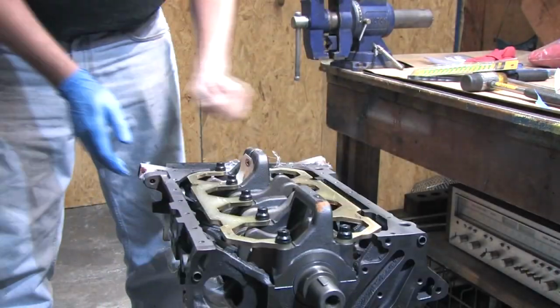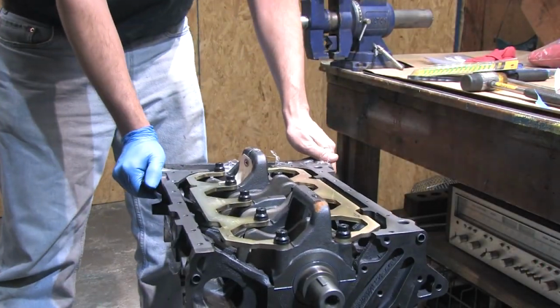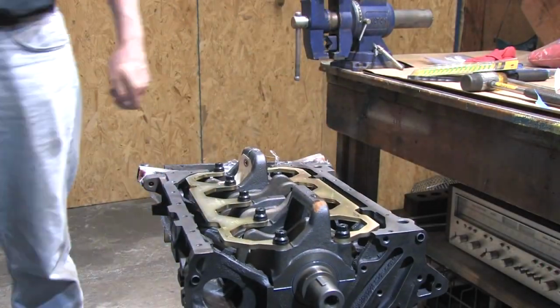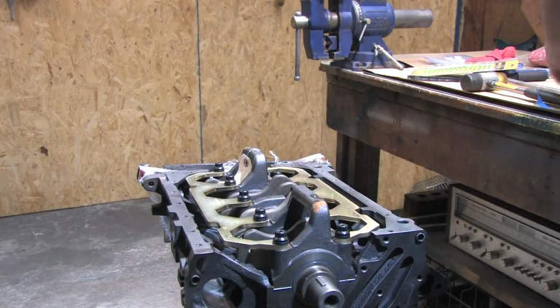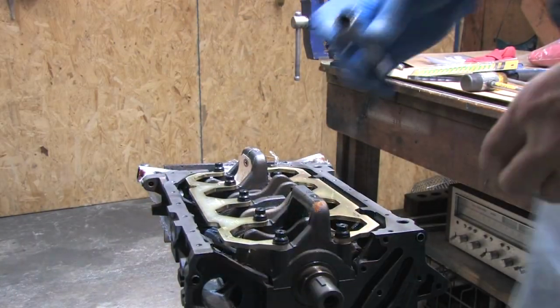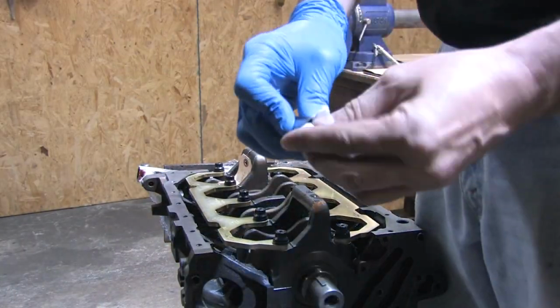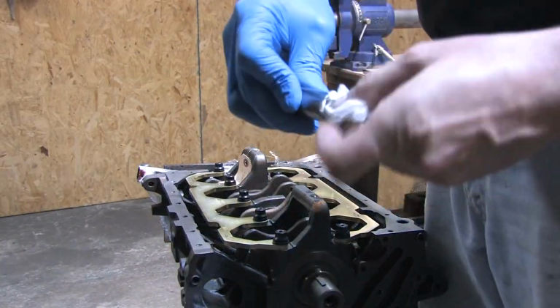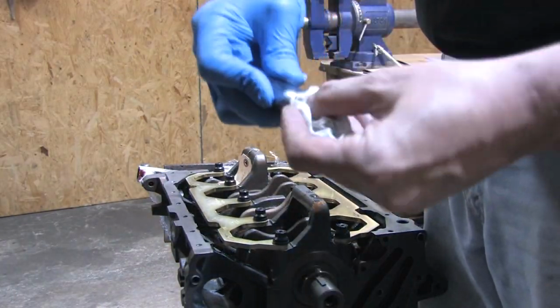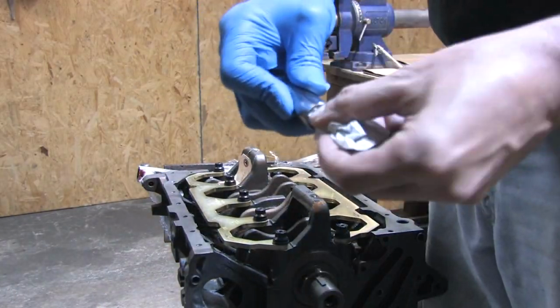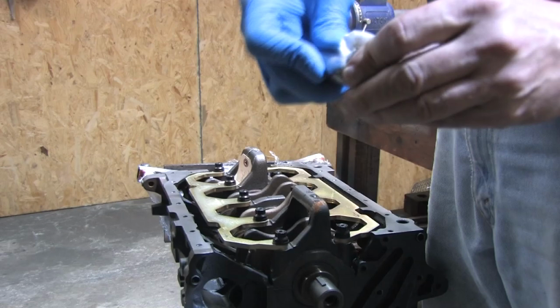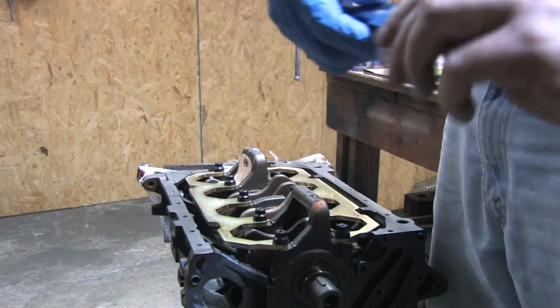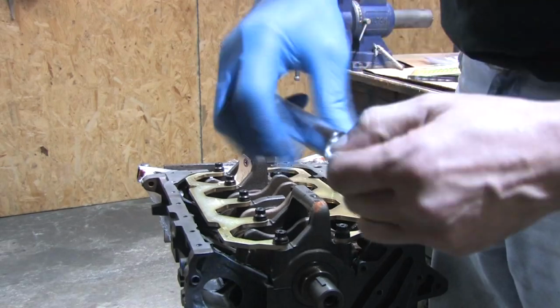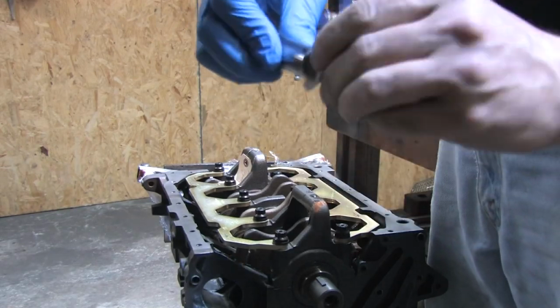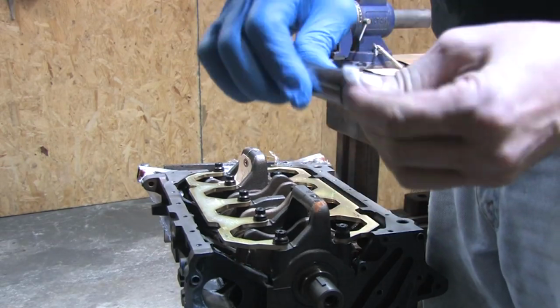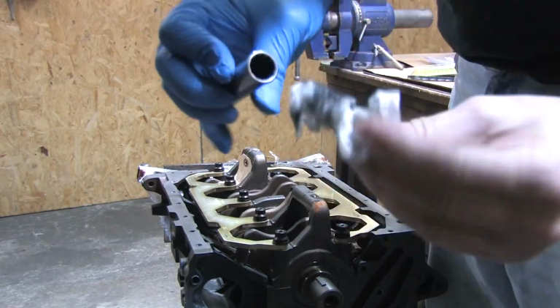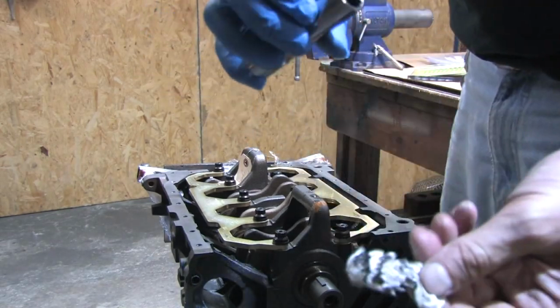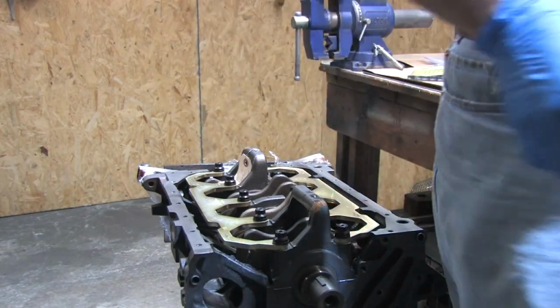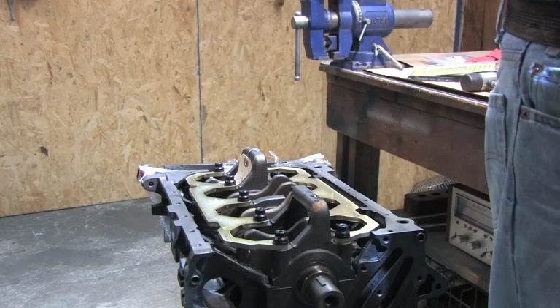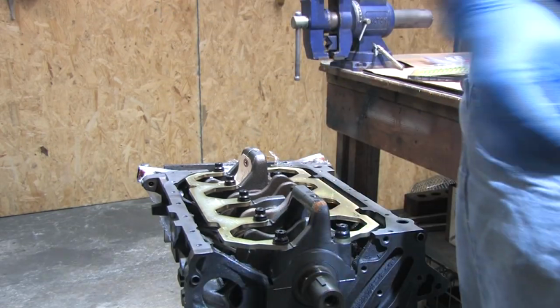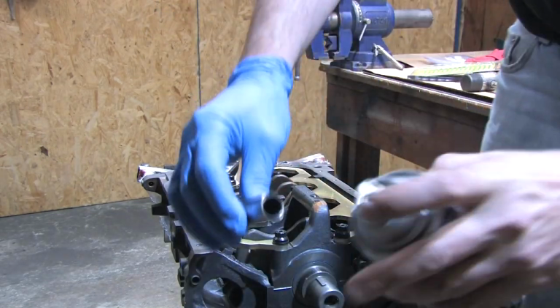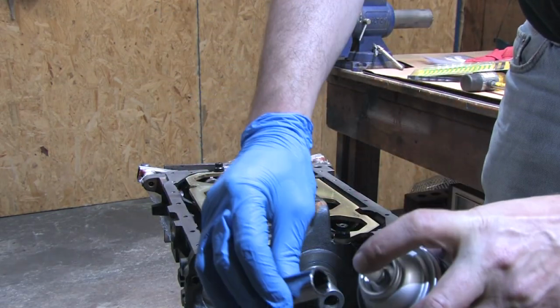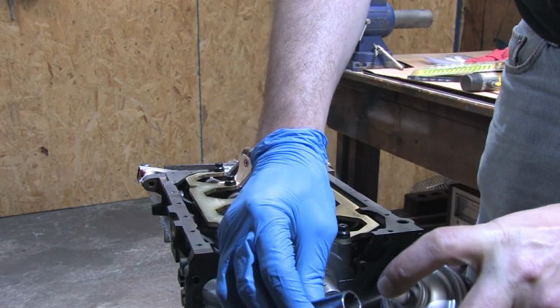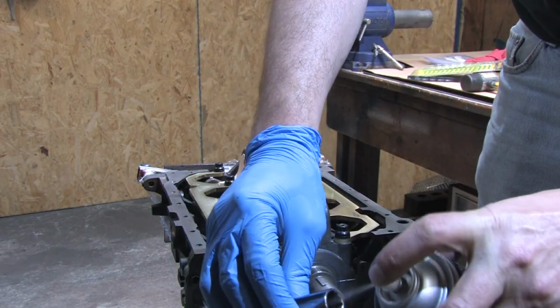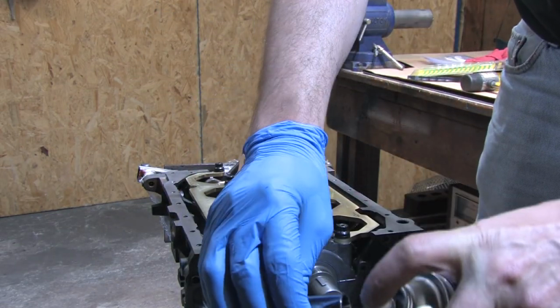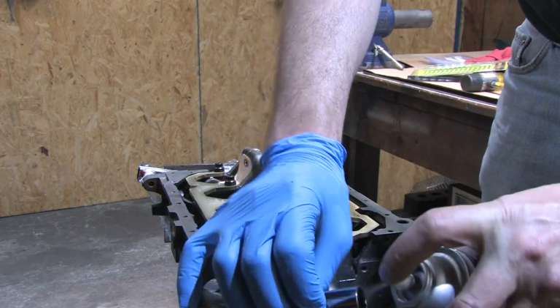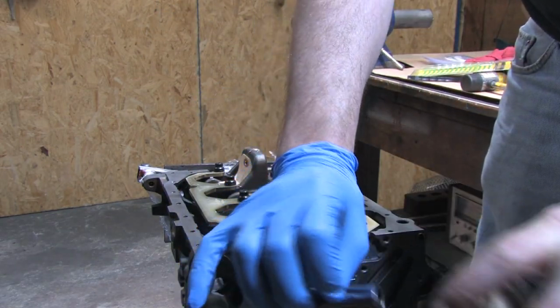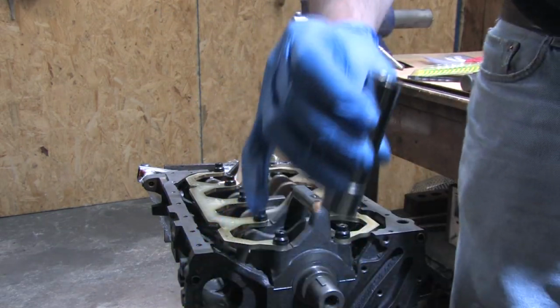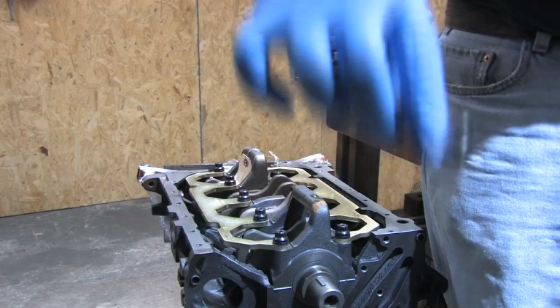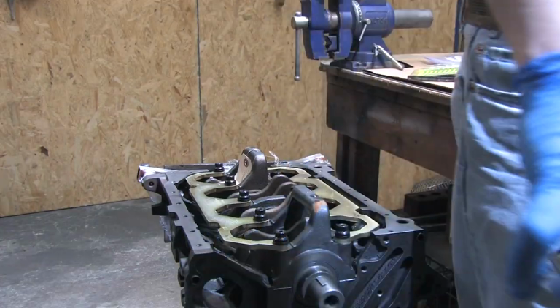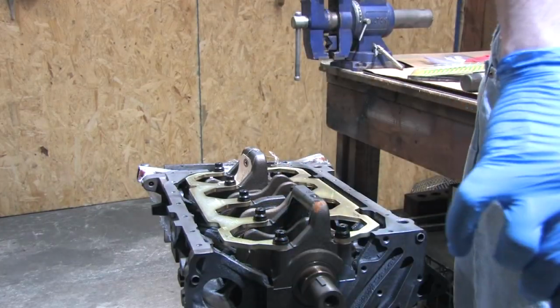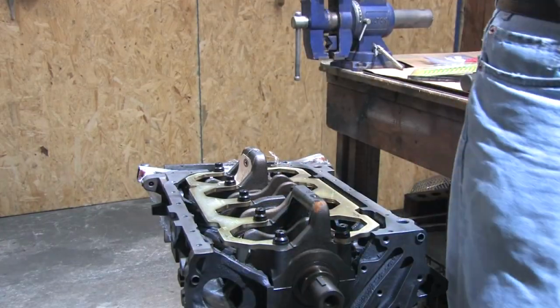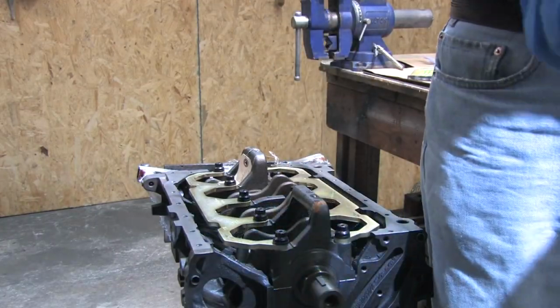On the other side of this thing, my main caps and main girdle need to go so that I can remove the crank and bearings. I have videos about that already, so instead let's talk about what's coming up next after I'm done with the grinding.